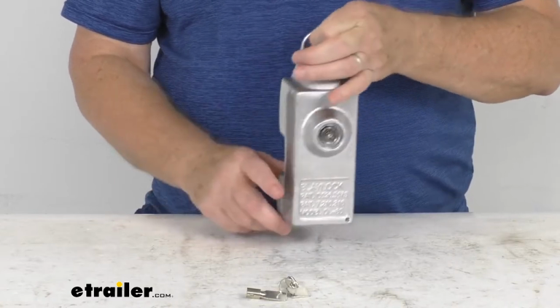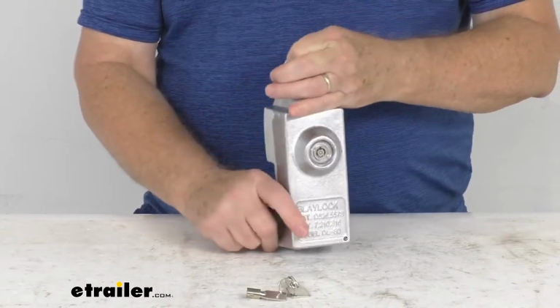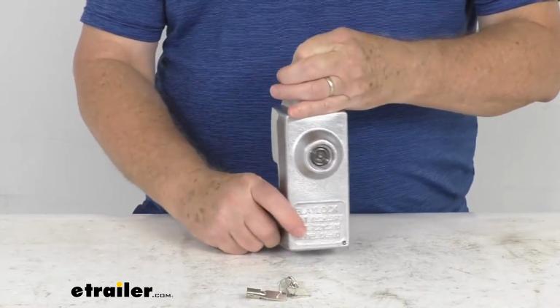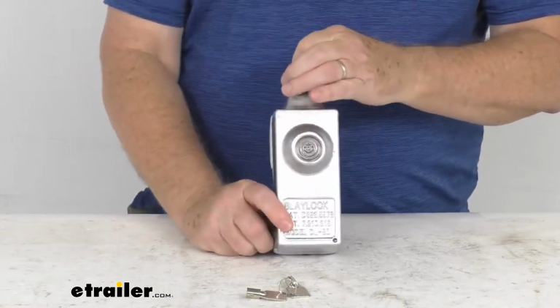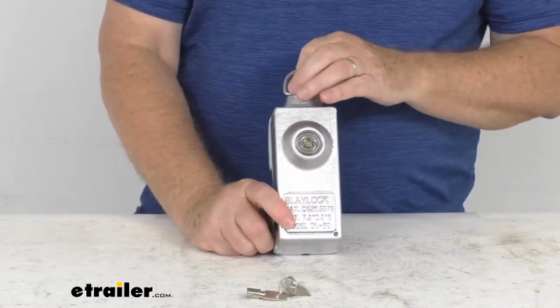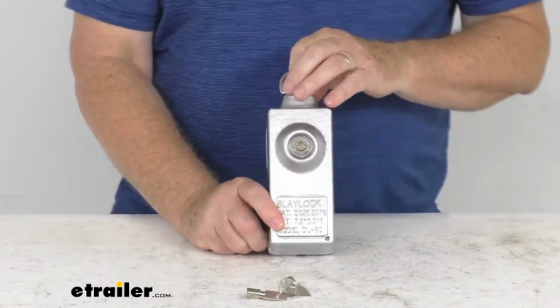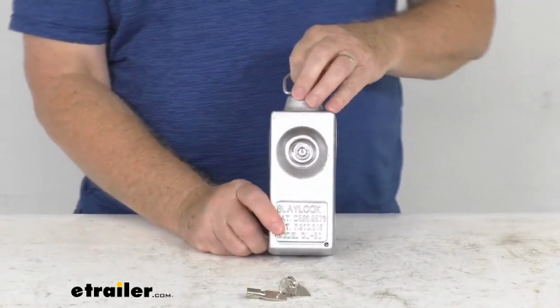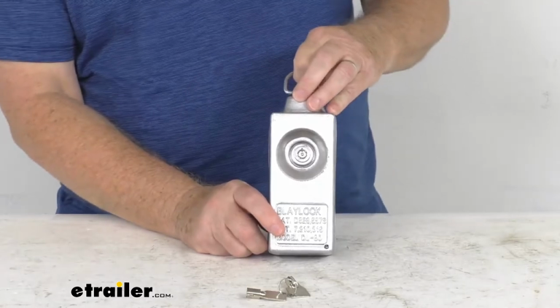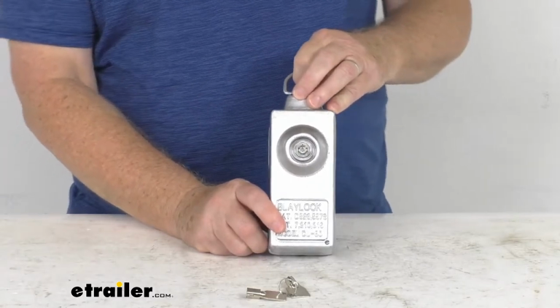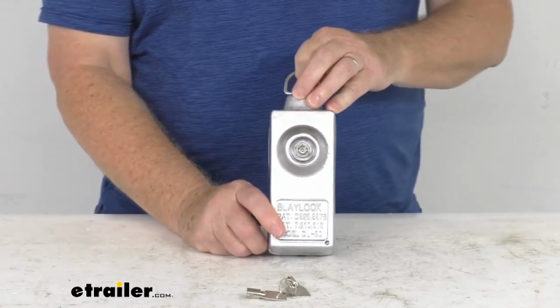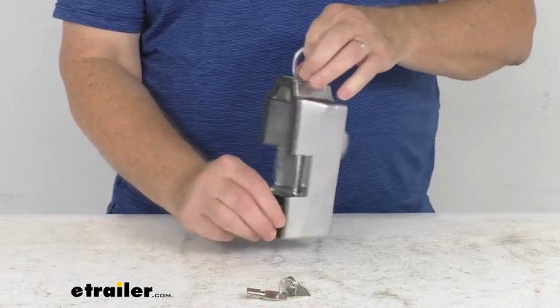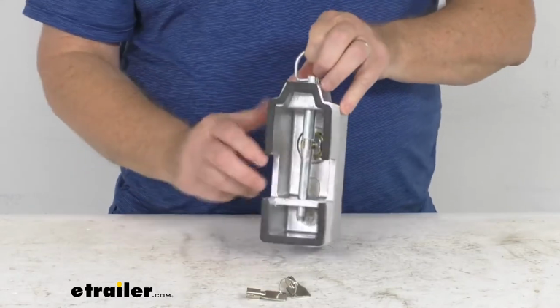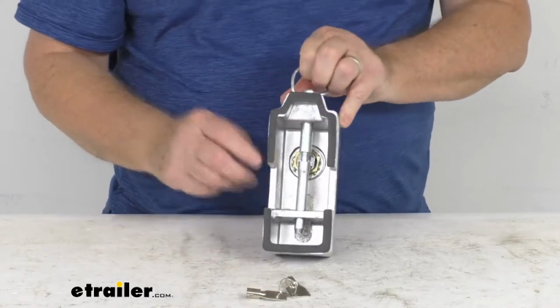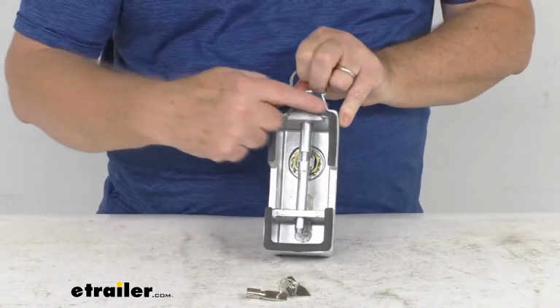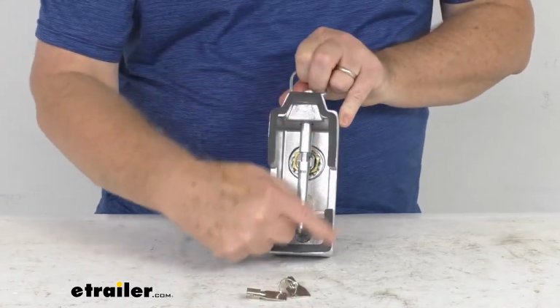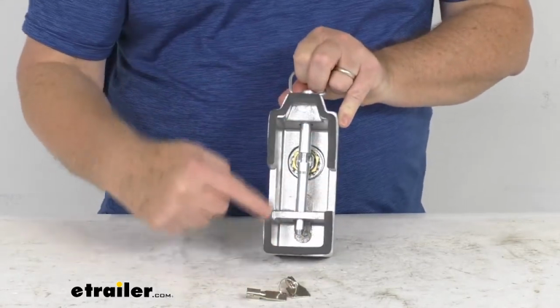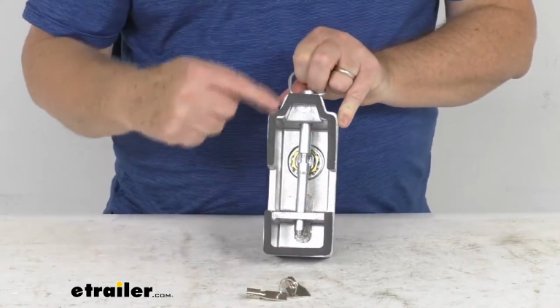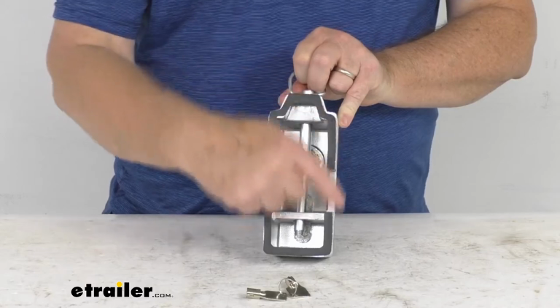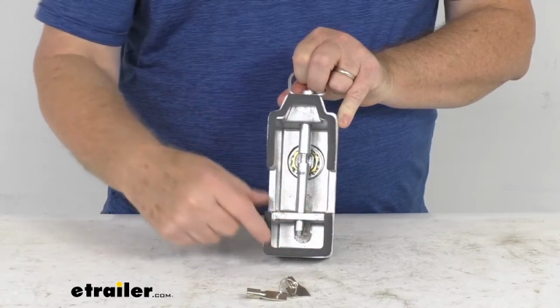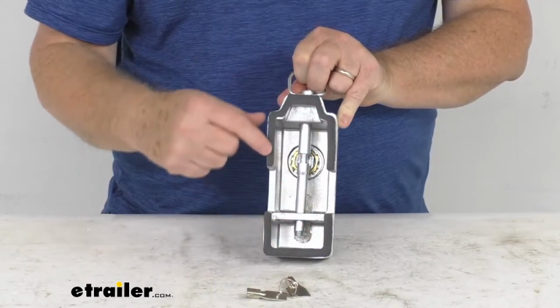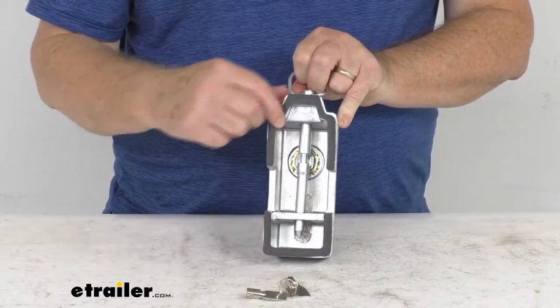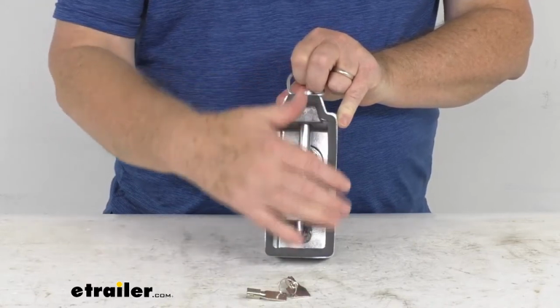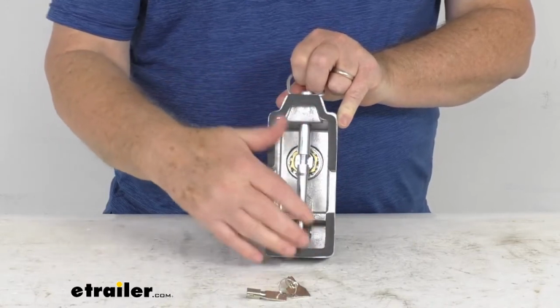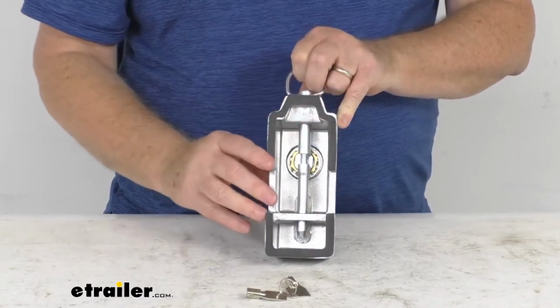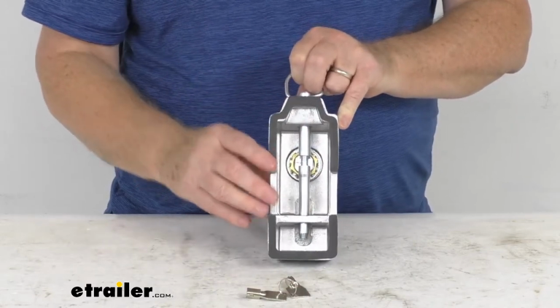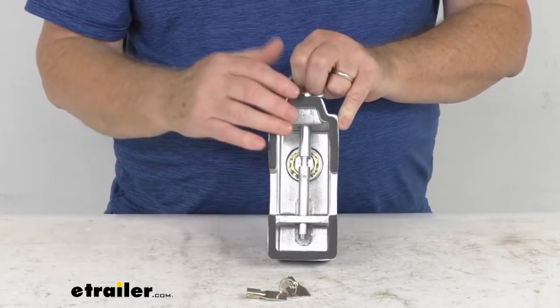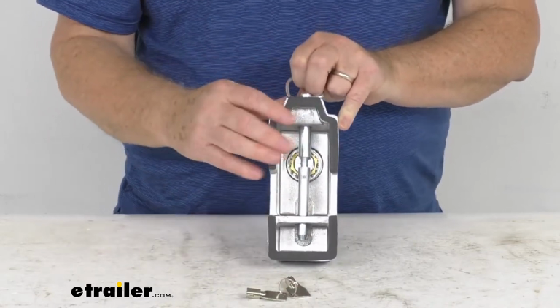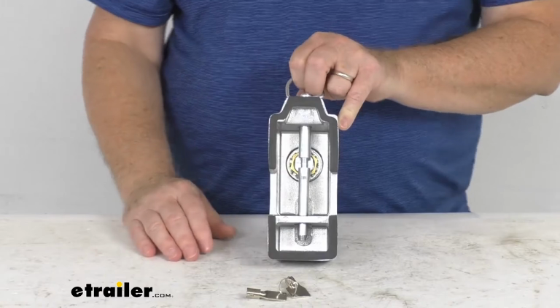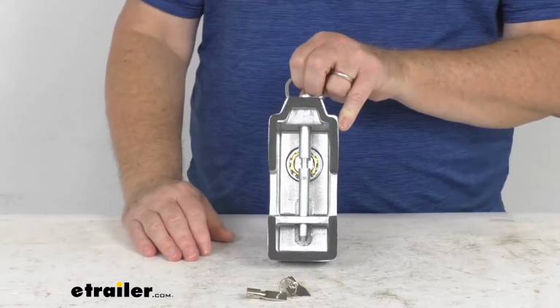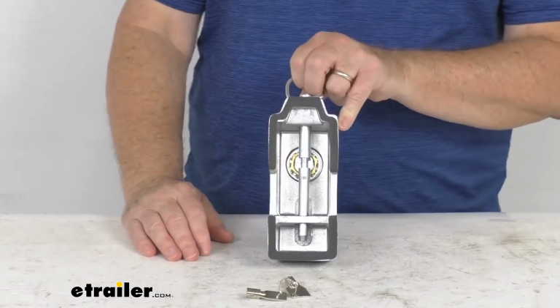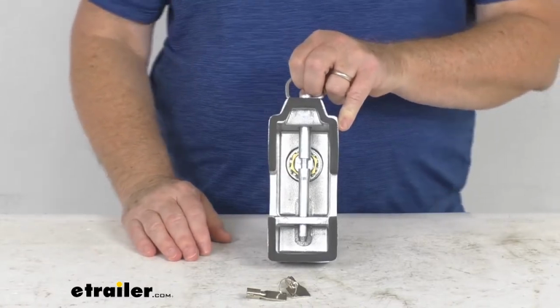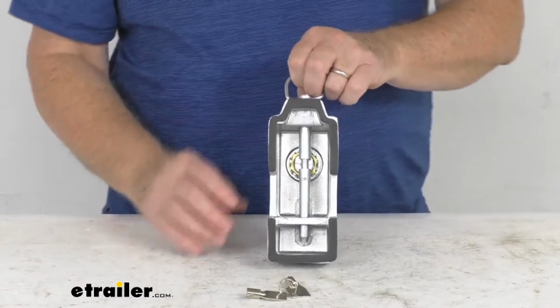It is aircraft-grade, lightweight aluminum construction — very strong, and it resists wear and corrosion. On the very back, you can see around the whole edge there's a nice rubber inner gasket. So when you install this, it'll prevent scratches and minimize any noise caused by vibration.